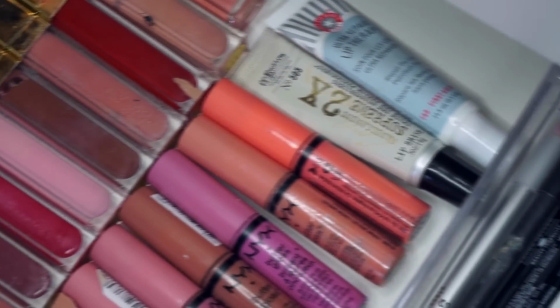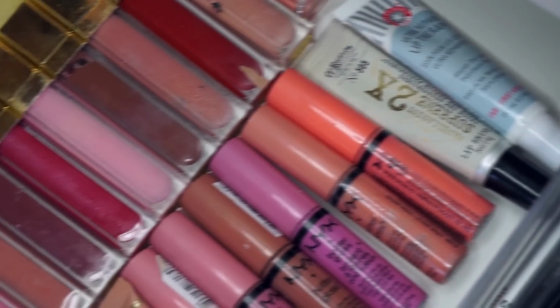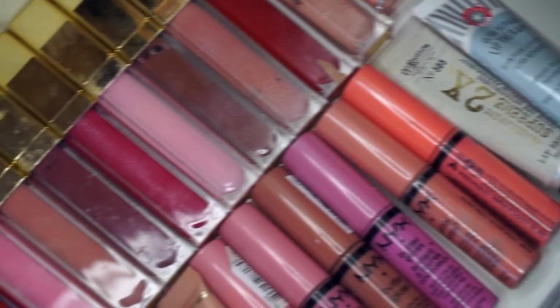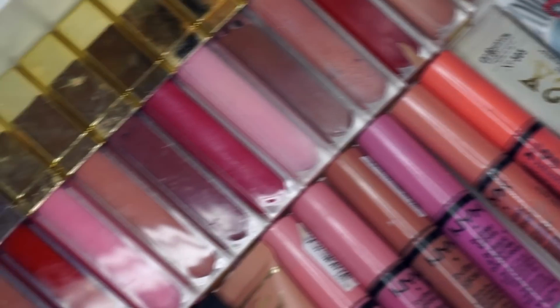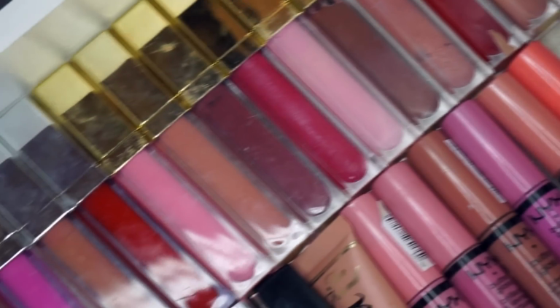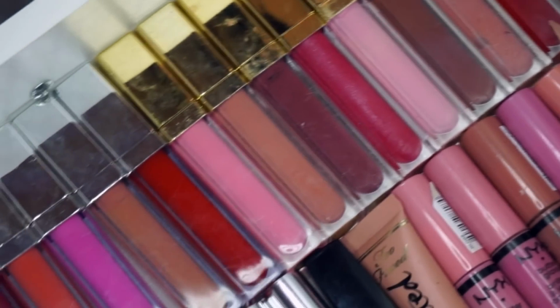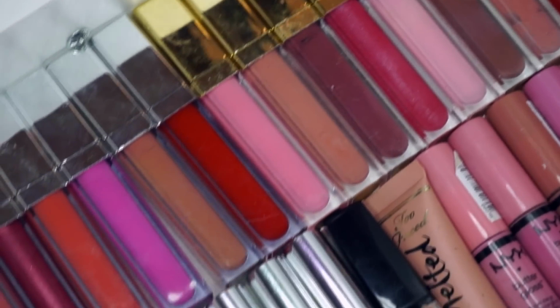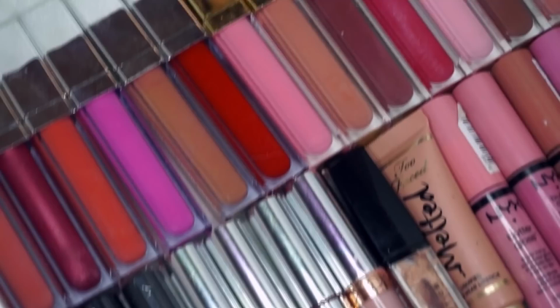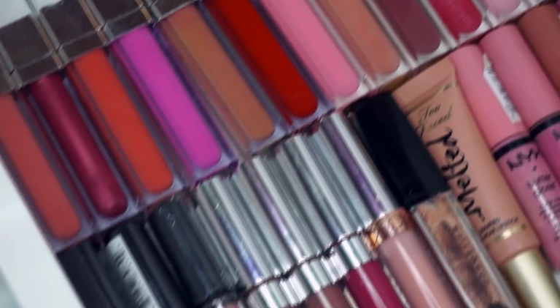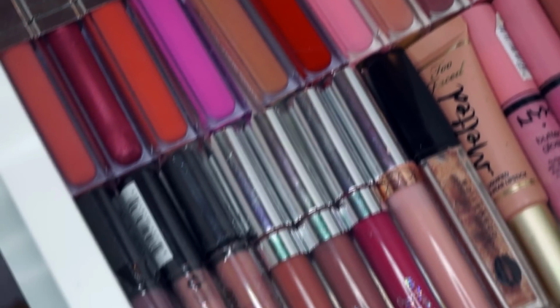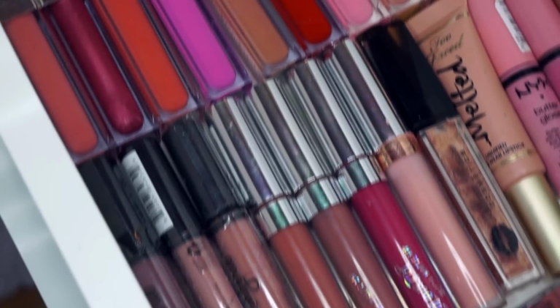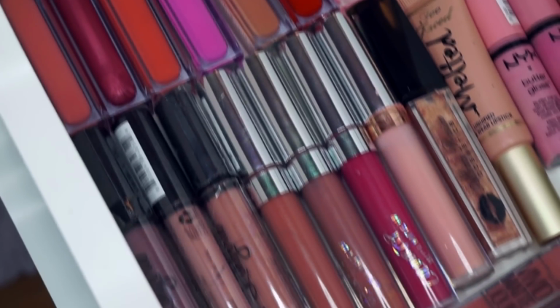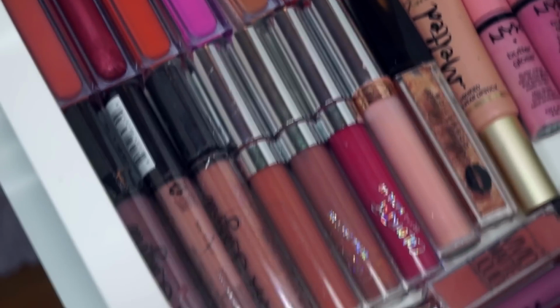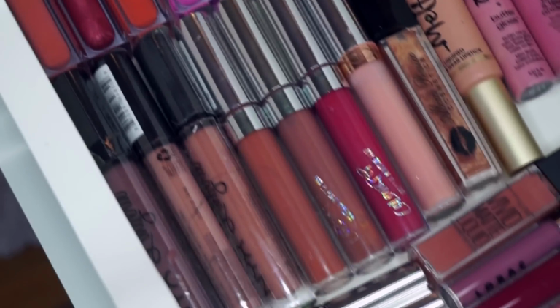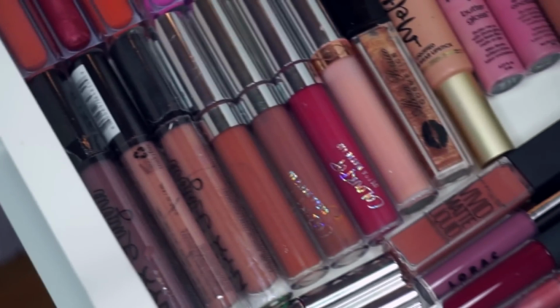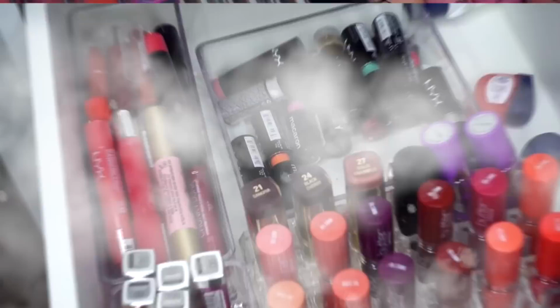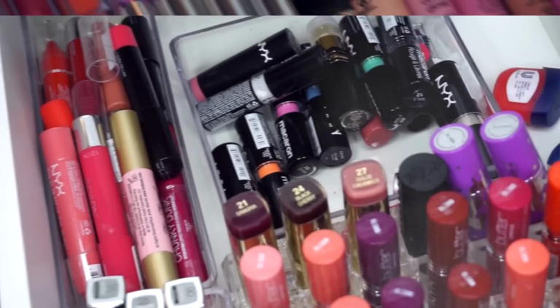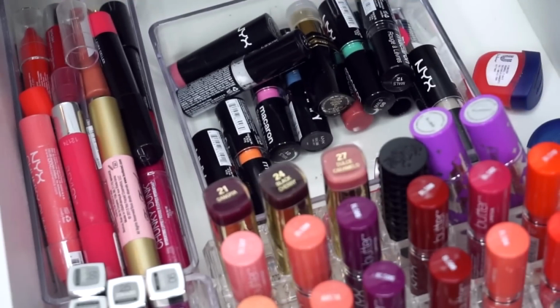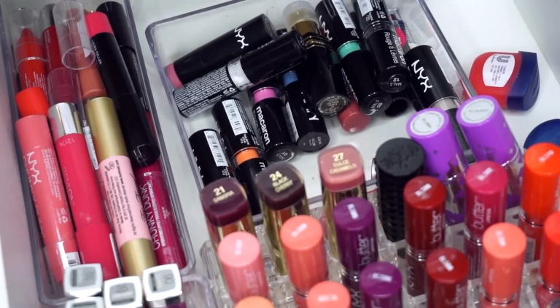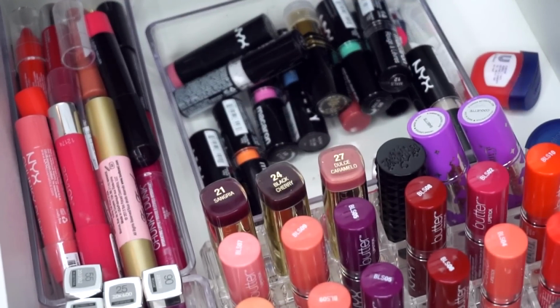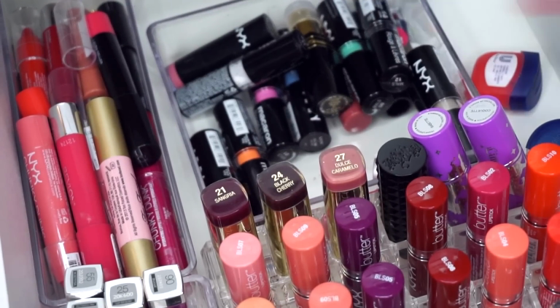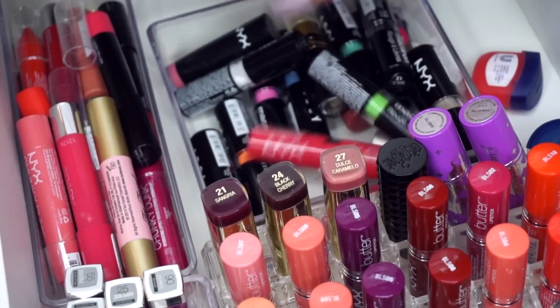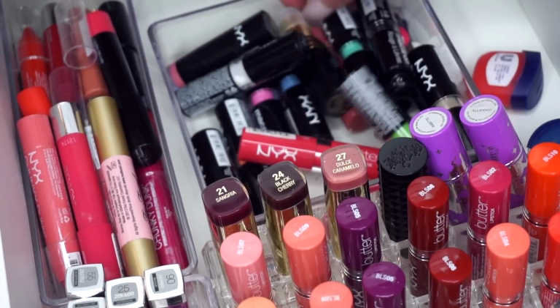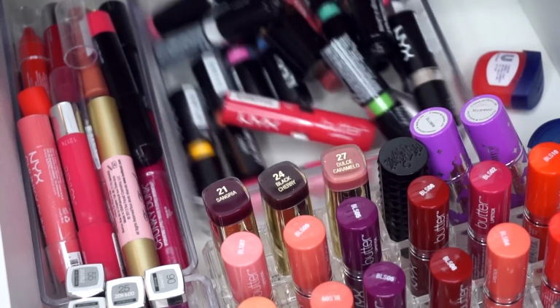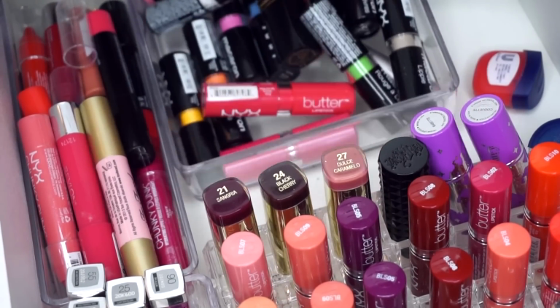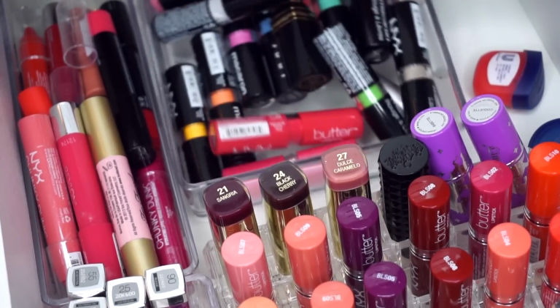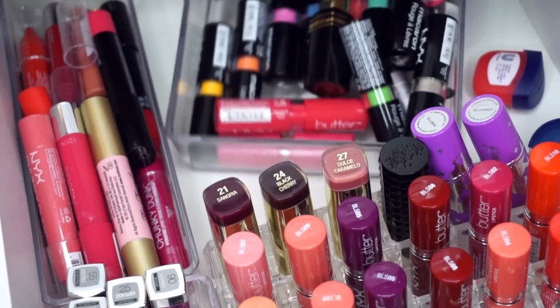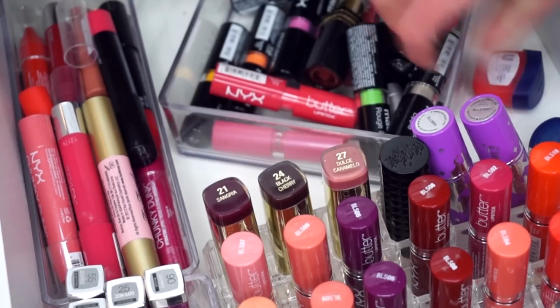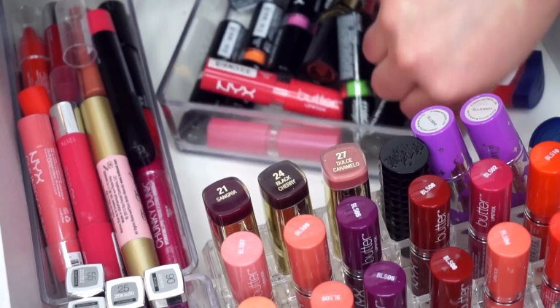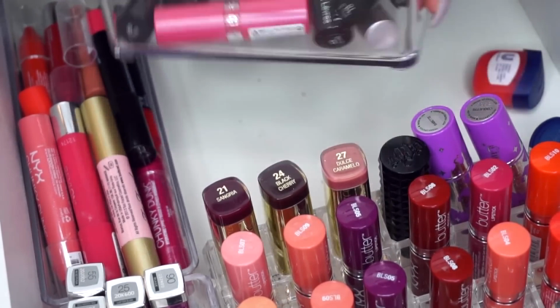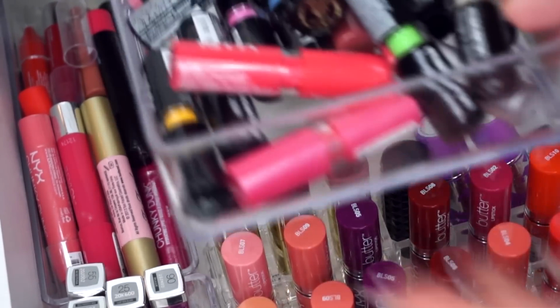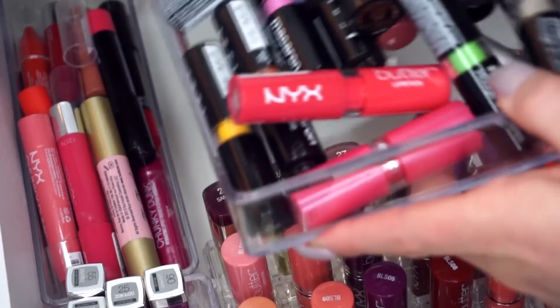This is what the first drawer of my lippies is going to look like. I wanted everything to lay flat, look really nice, but also be really organized. Now I'm going to jump down to the second drawer below, which is still quite a mess, and rummage through everything.